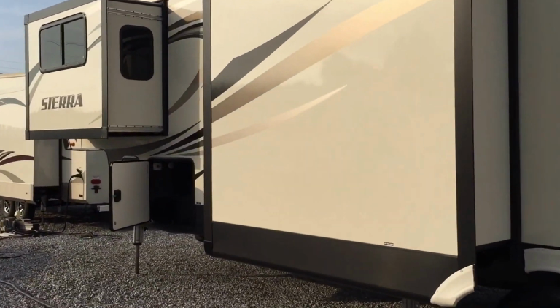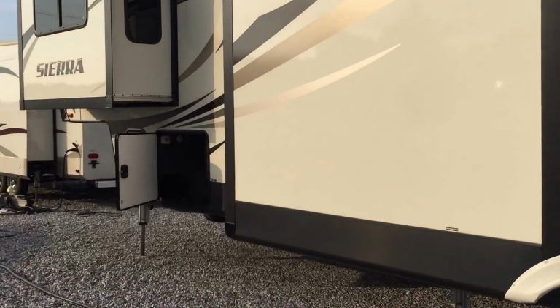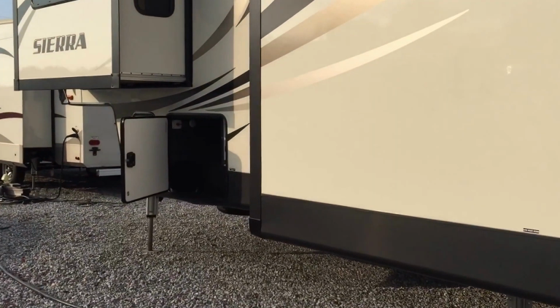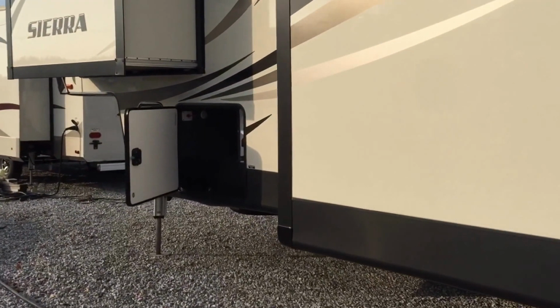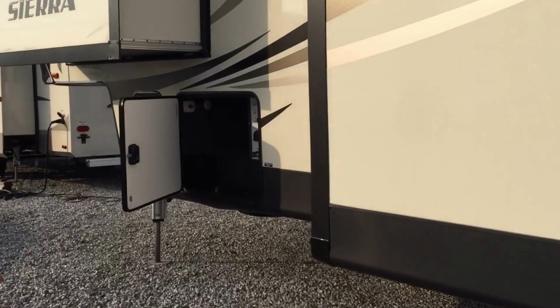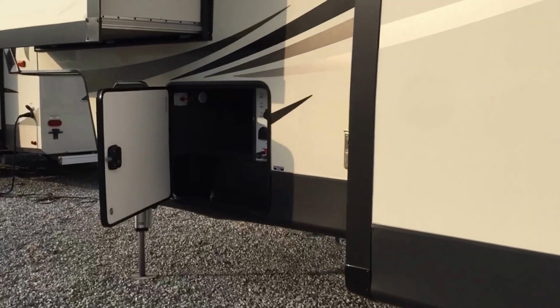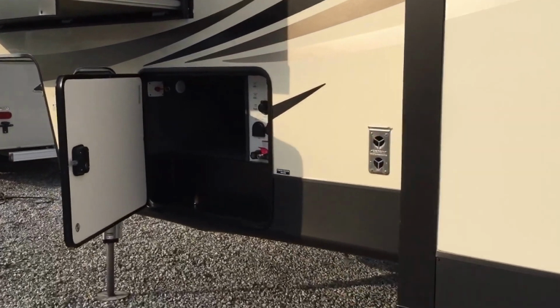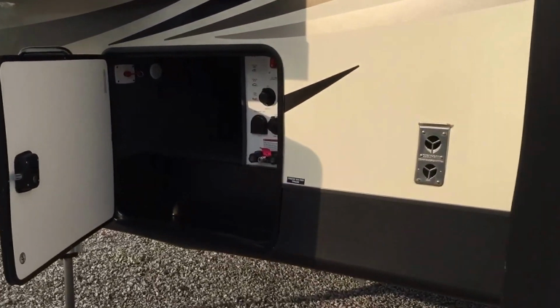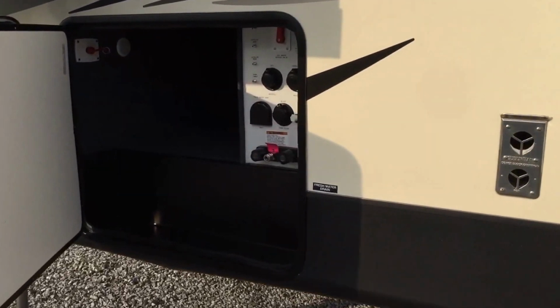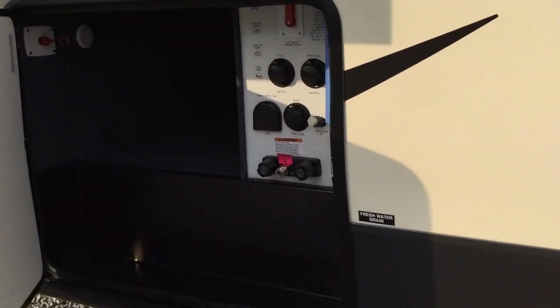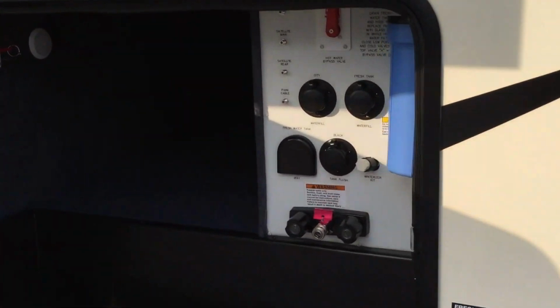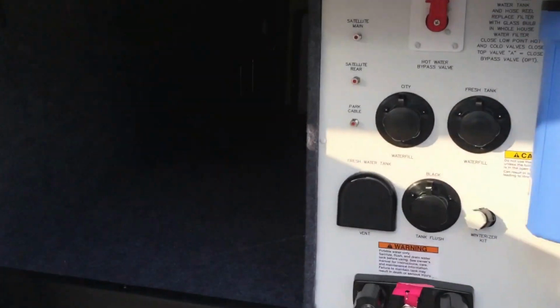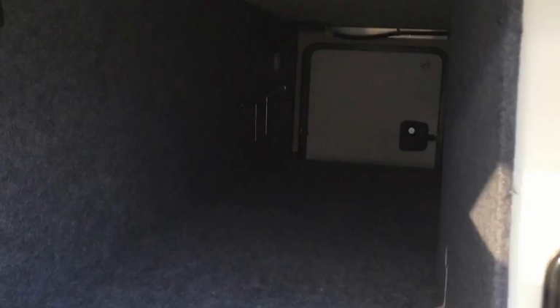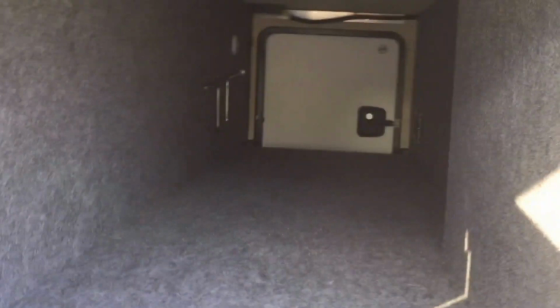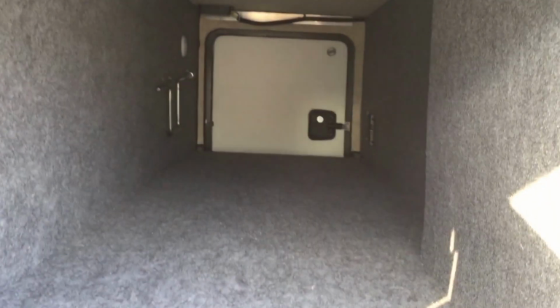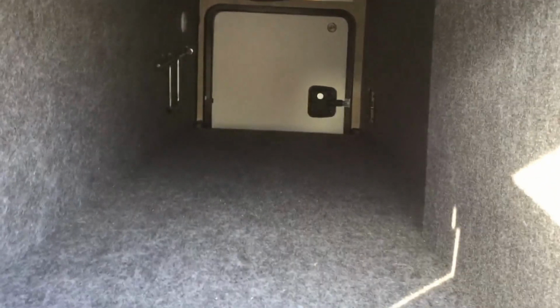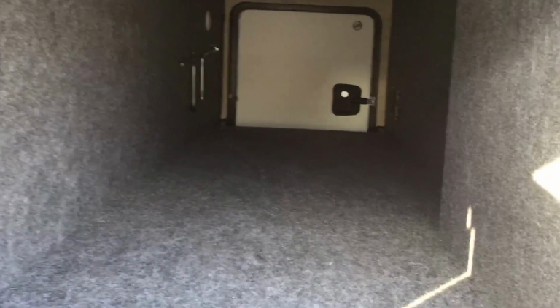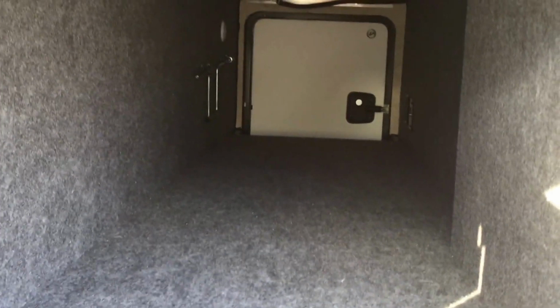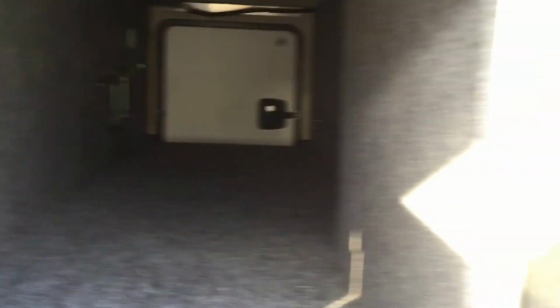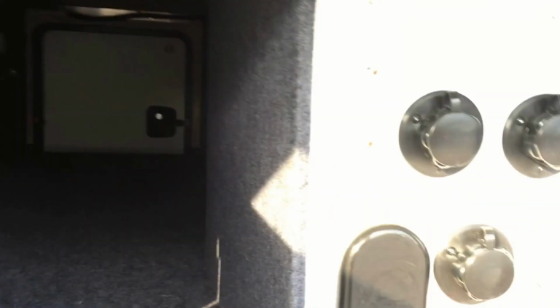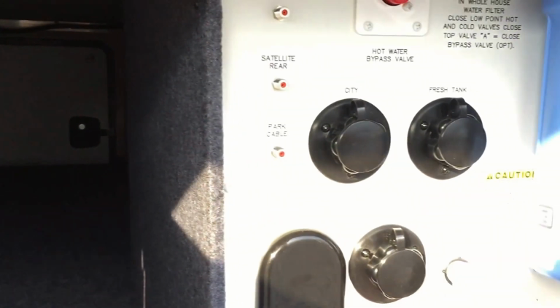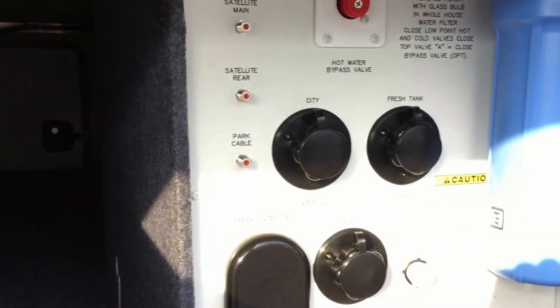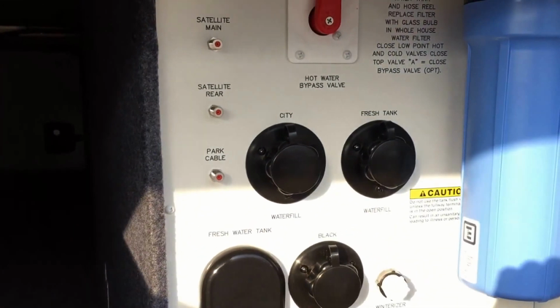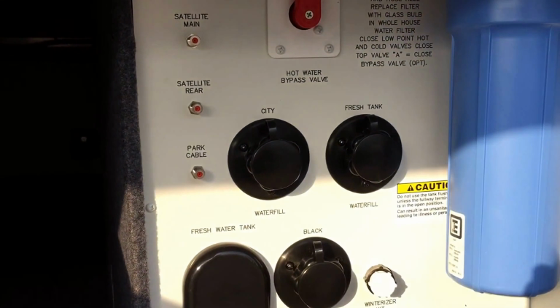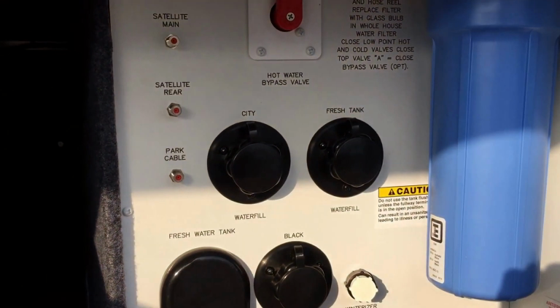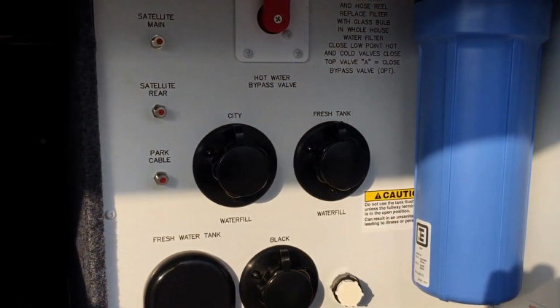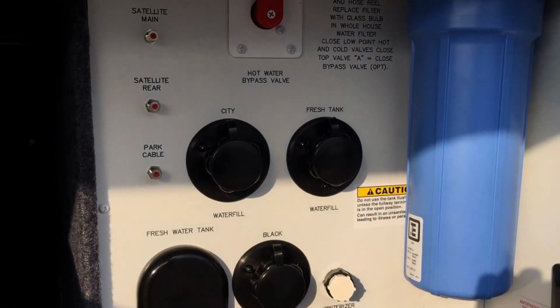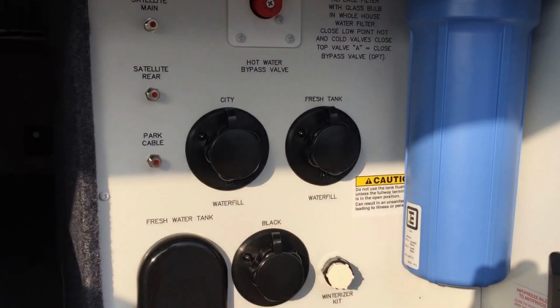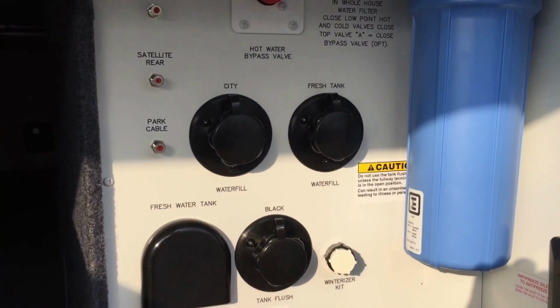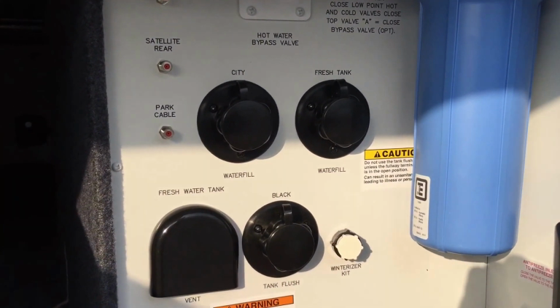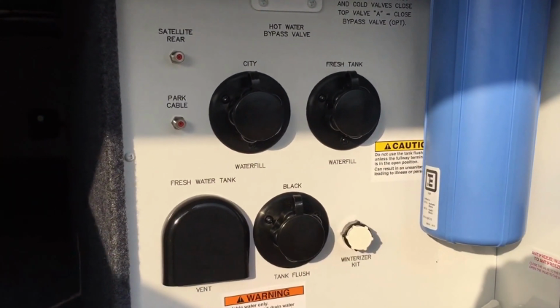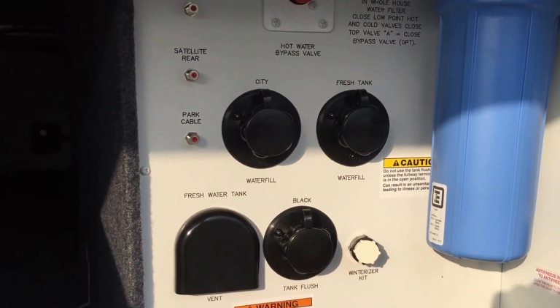On the passenger side there's a good-size storage compartment that runs all the way through, with slam-latch compartment doors. Sierra does a great job putting everything in an easy-to-access location — including the water filter, winterizing valve, and all that good stuff.